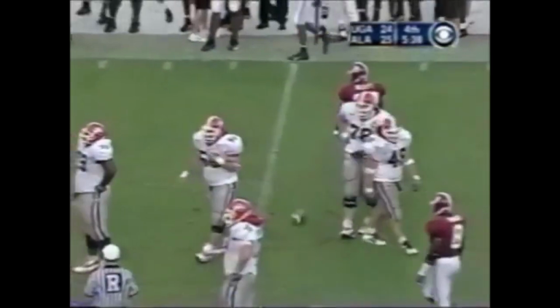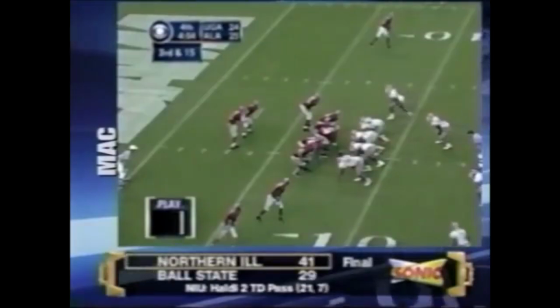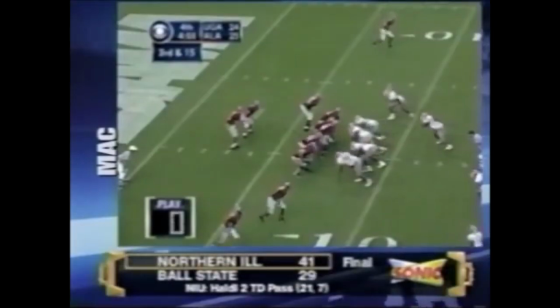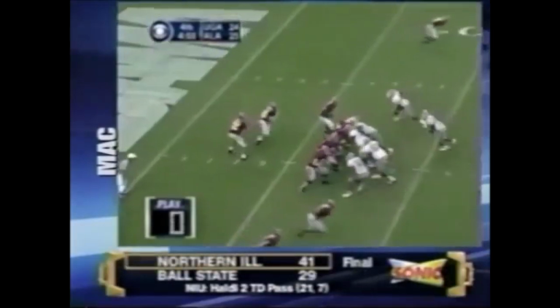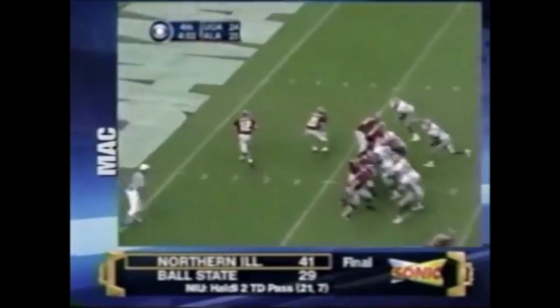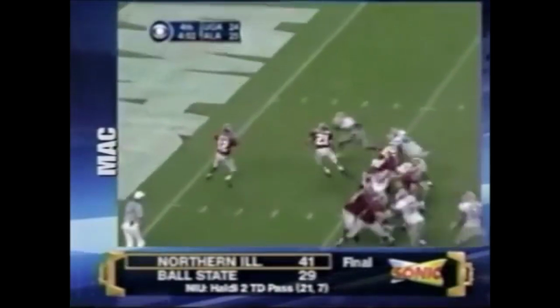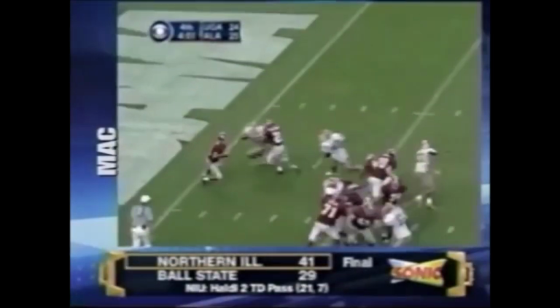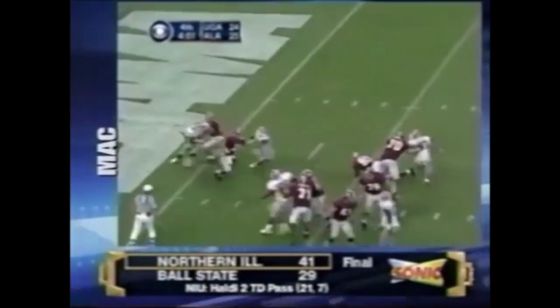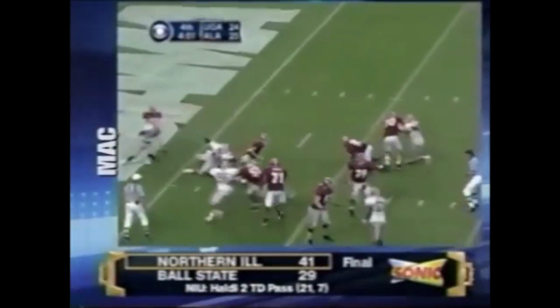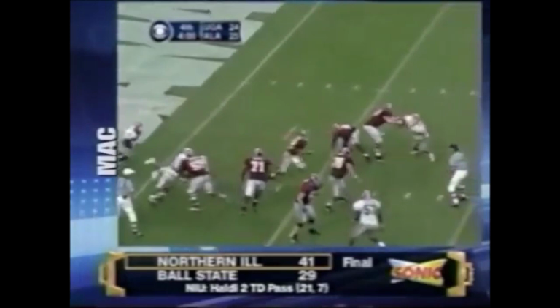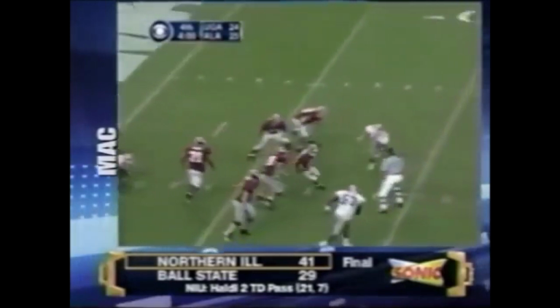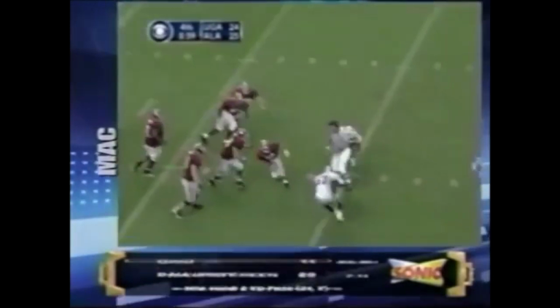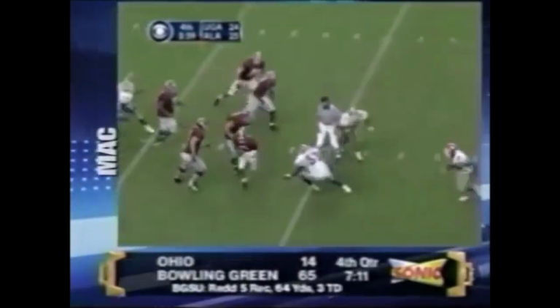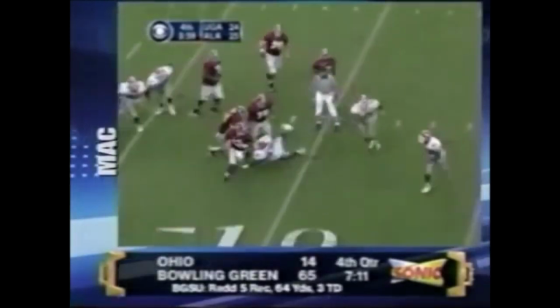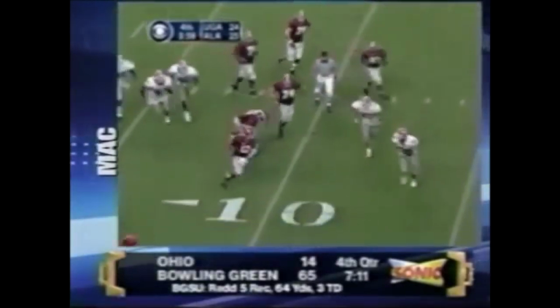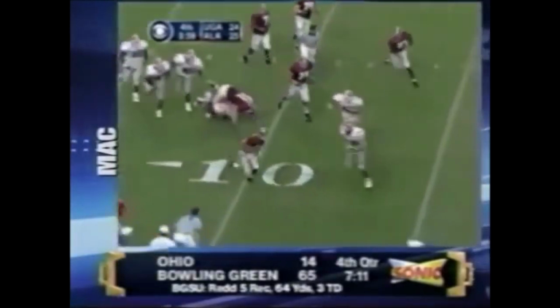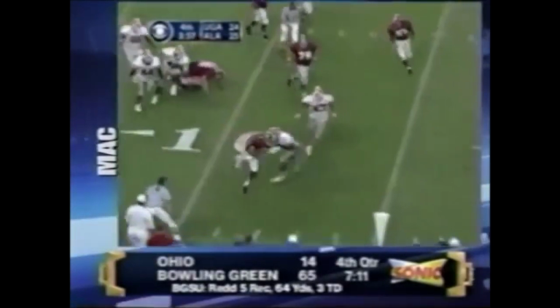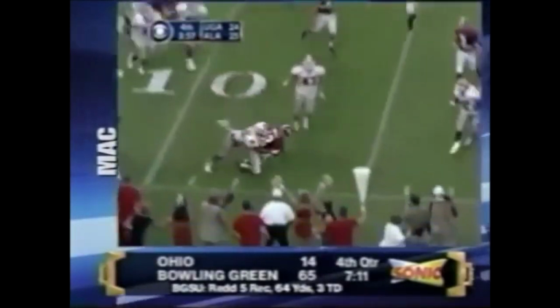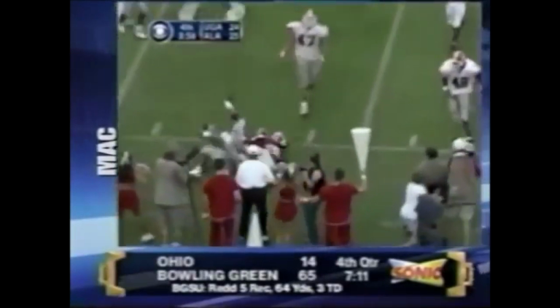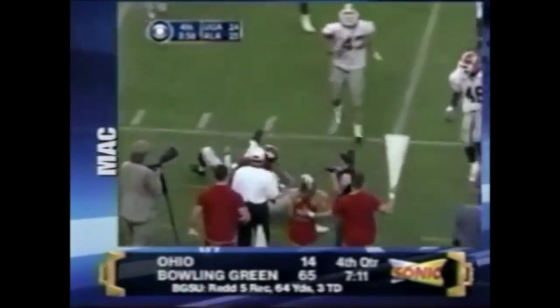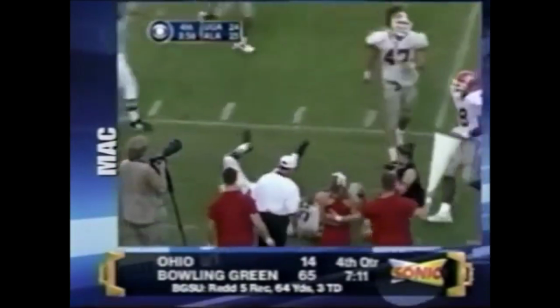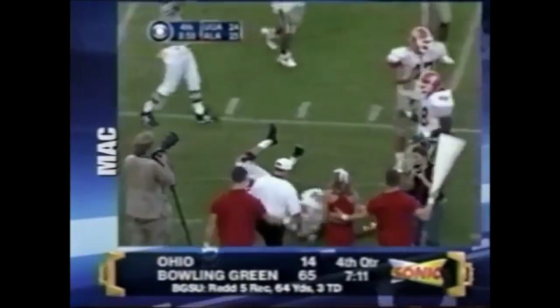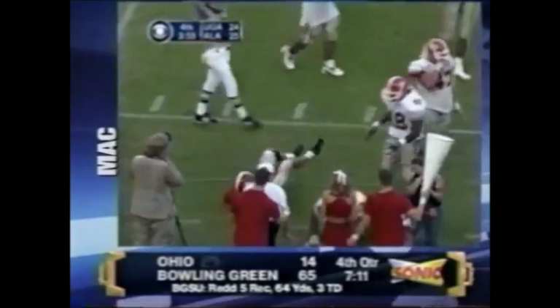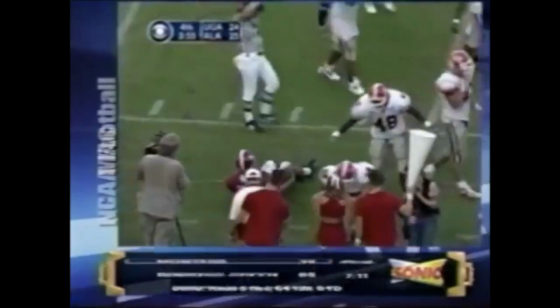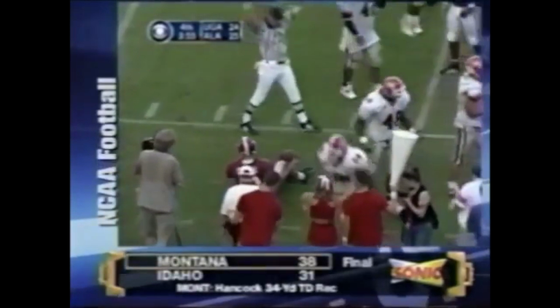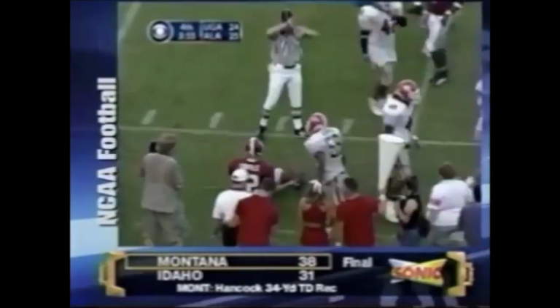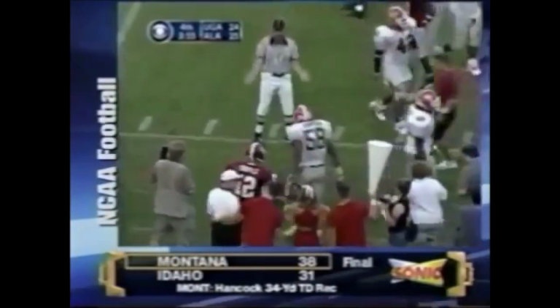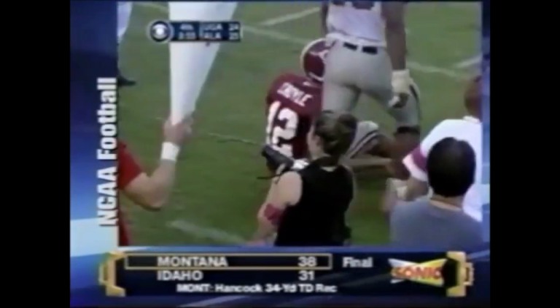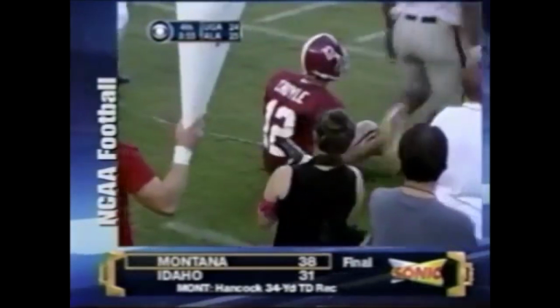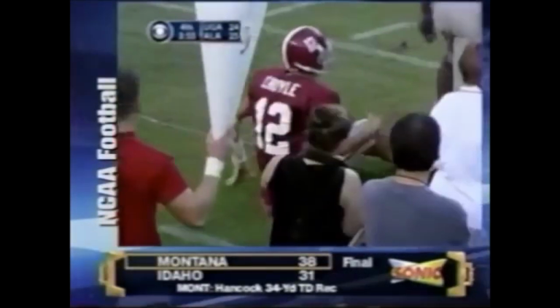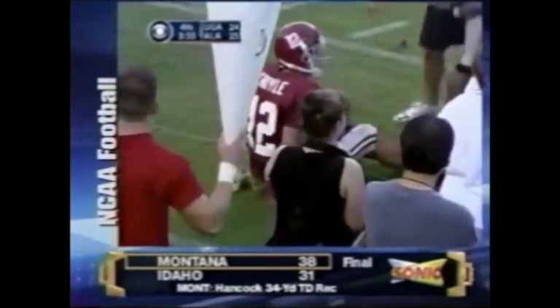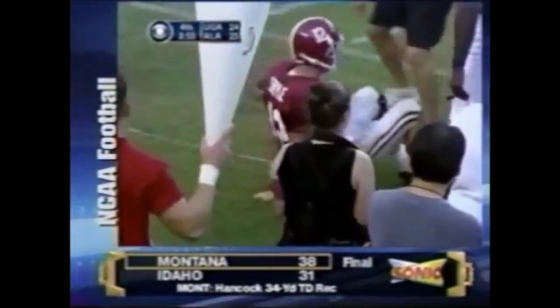Big down play for Georgia right here. Coyle under pressure gets loose, comes by Jonathan Sullivan and is out of bounds. That does two things — it forces Alabama to punt and it stops the clock.